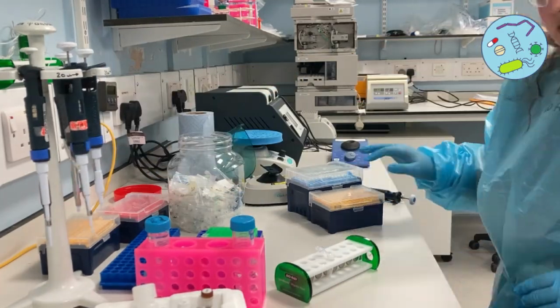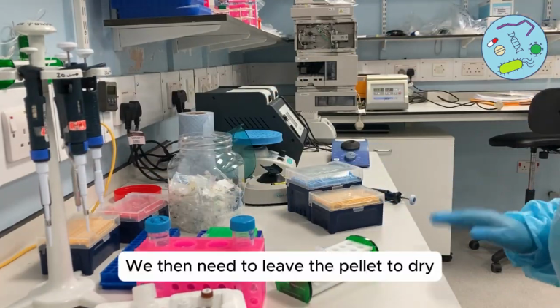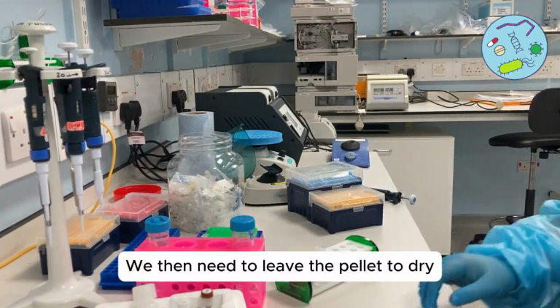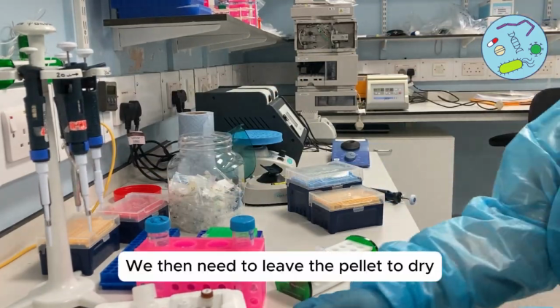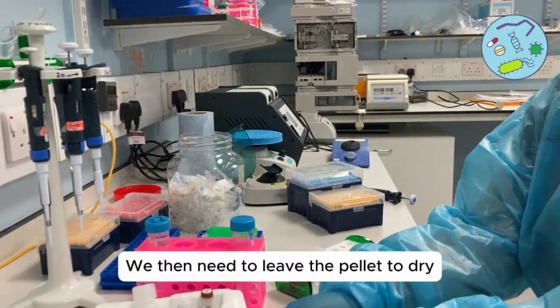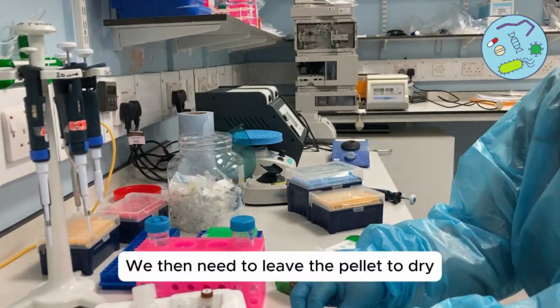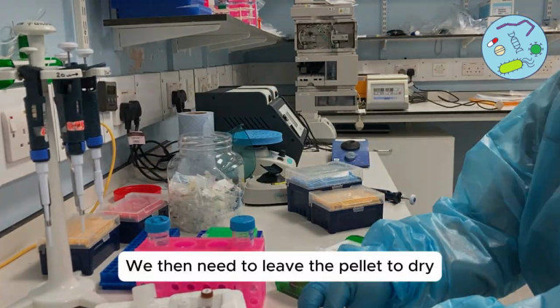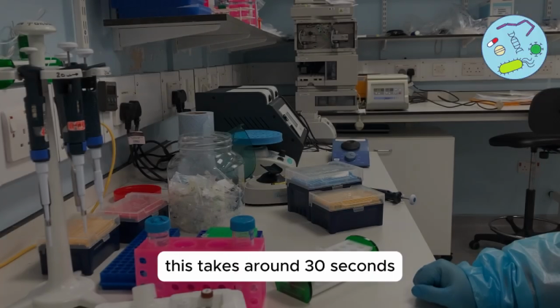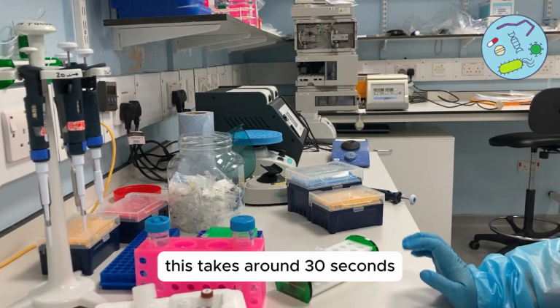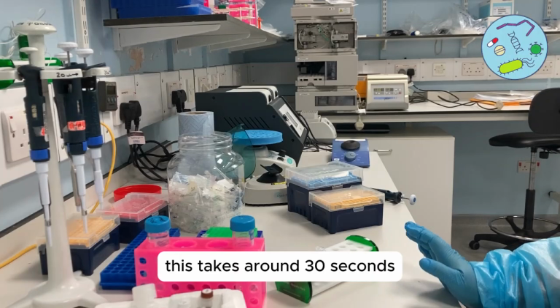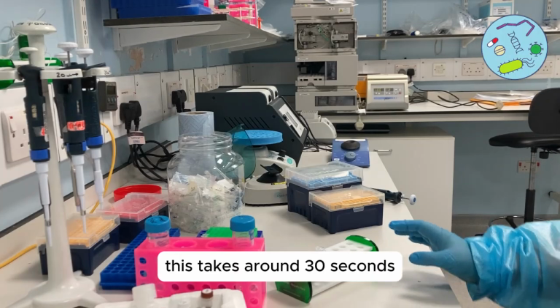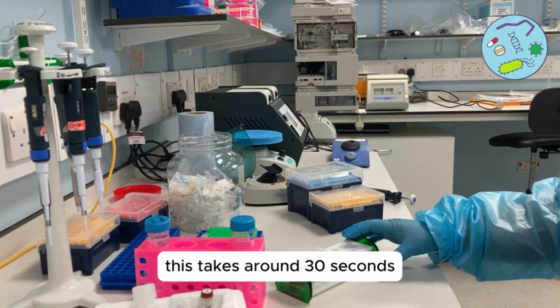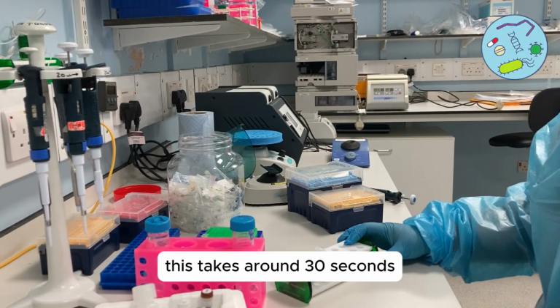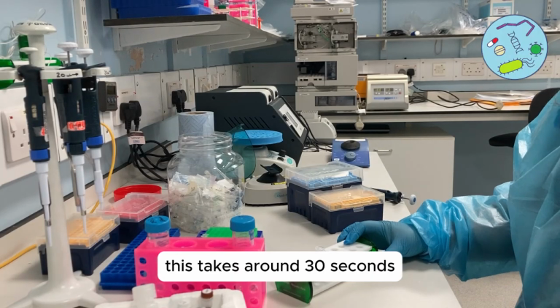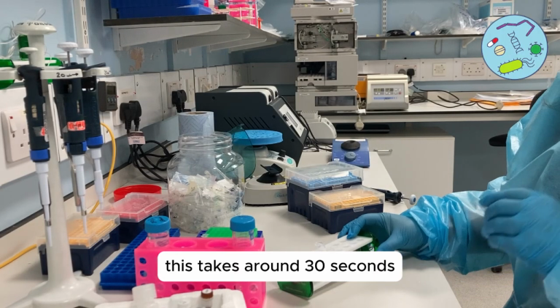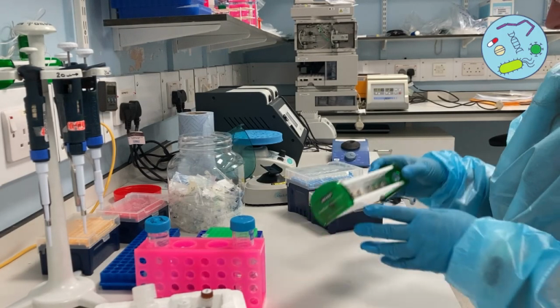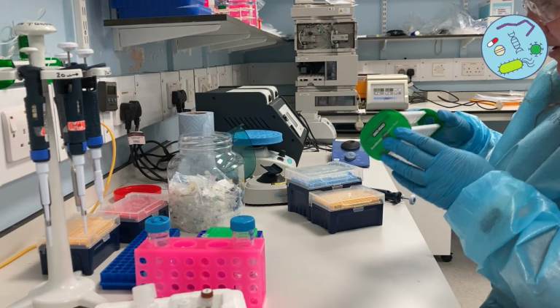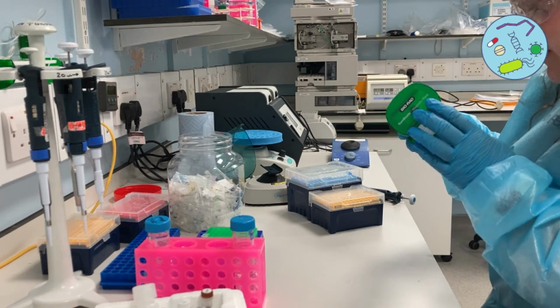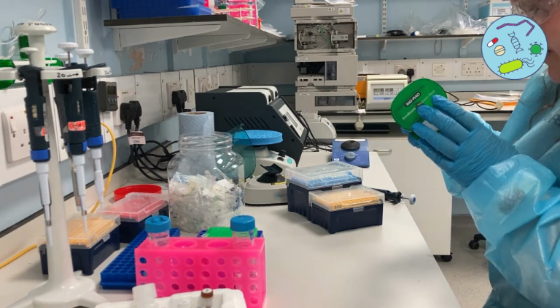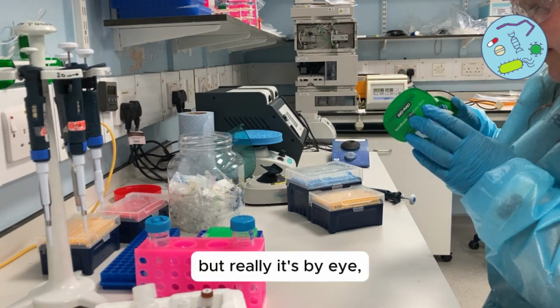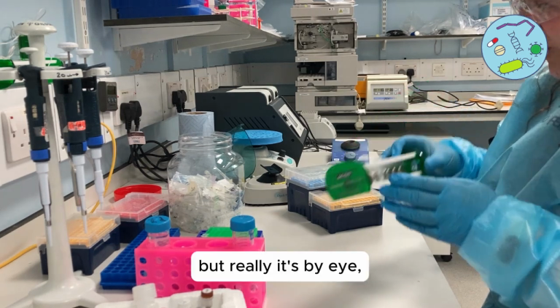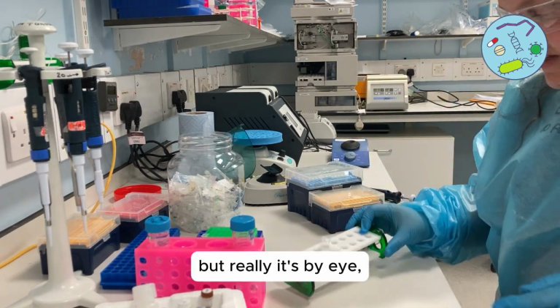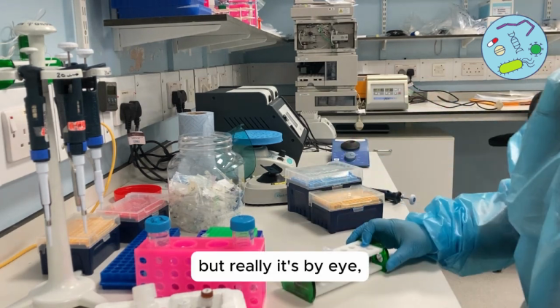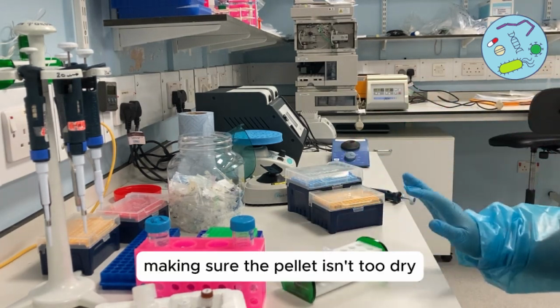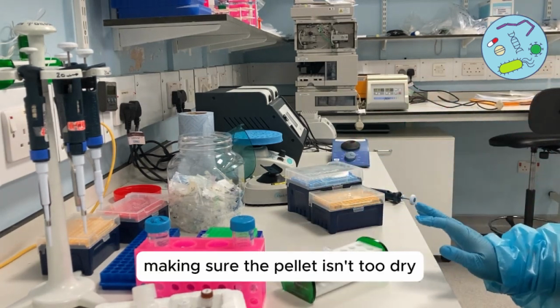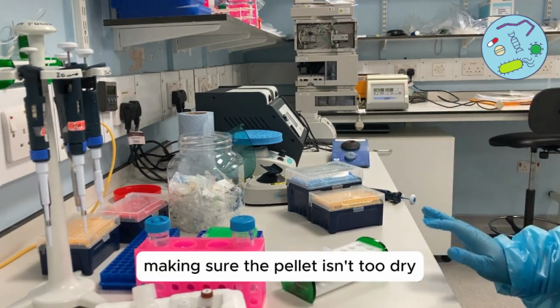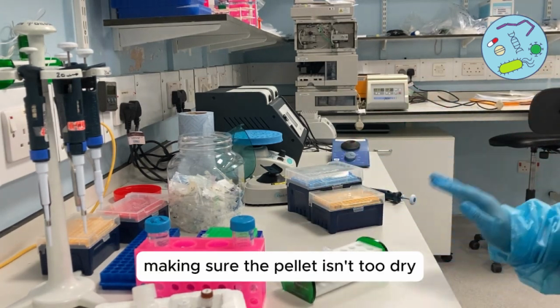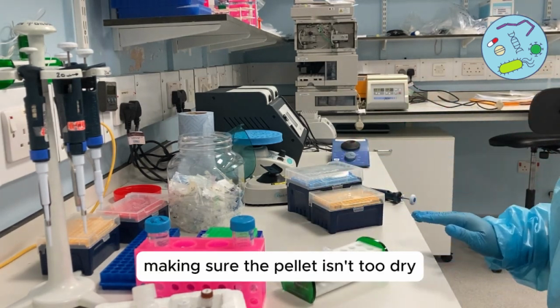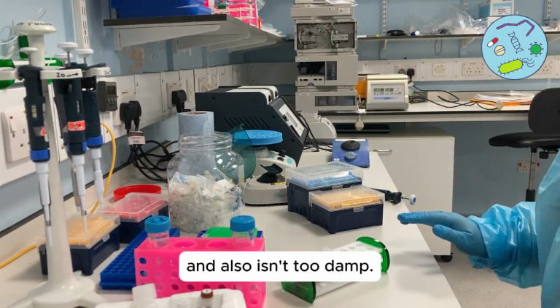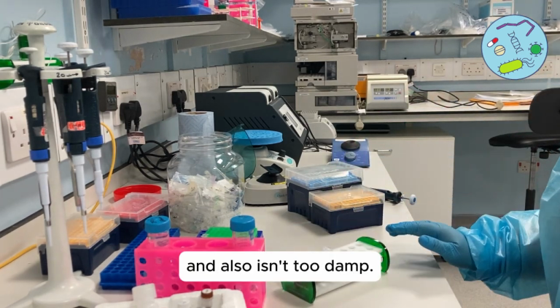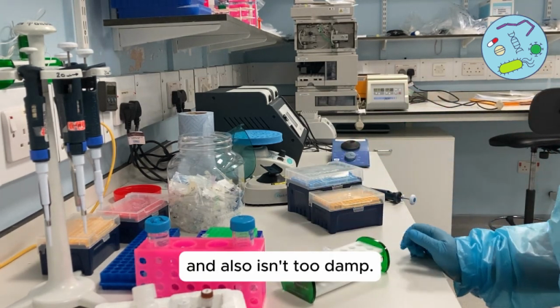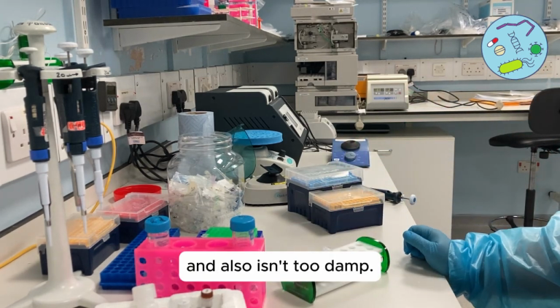We then need to leave the pellet to dry — this takes around 30 seconds. But really it's by eye: make sure the pellet isn't too dry and also isn't too damp.